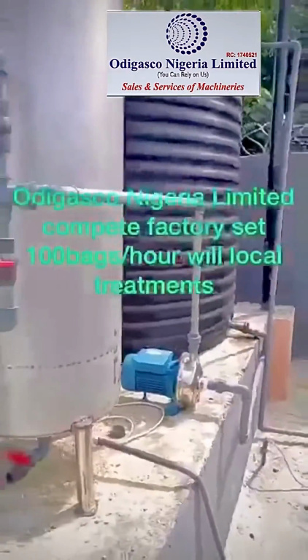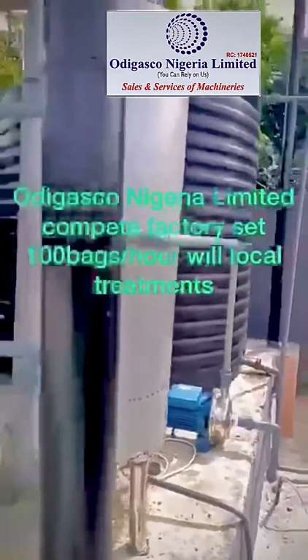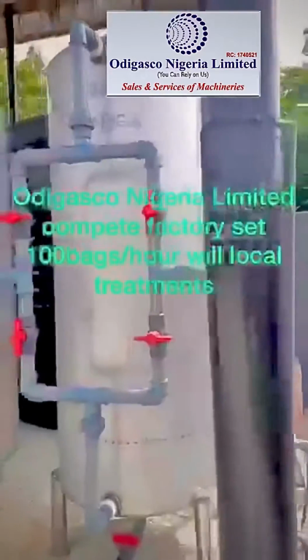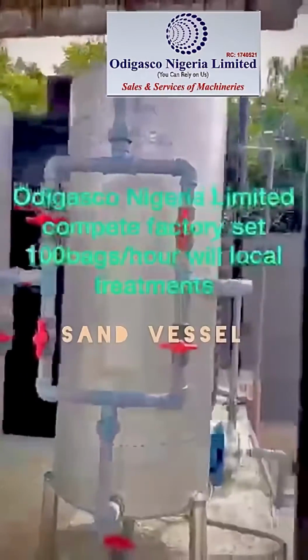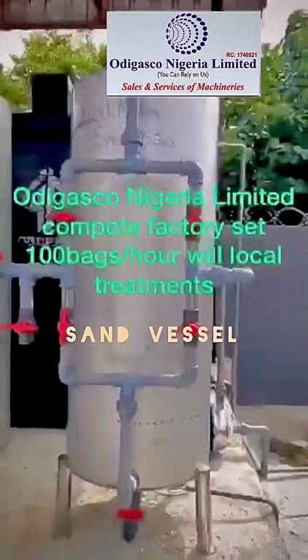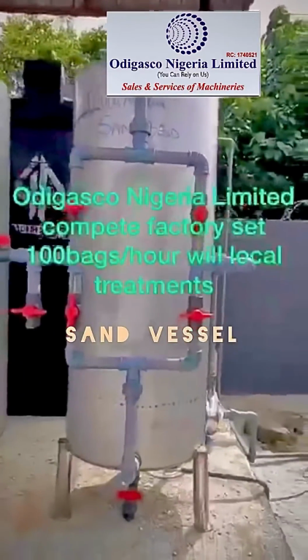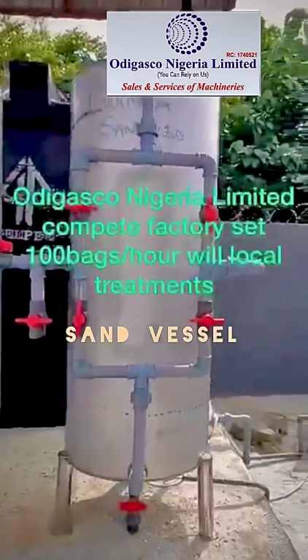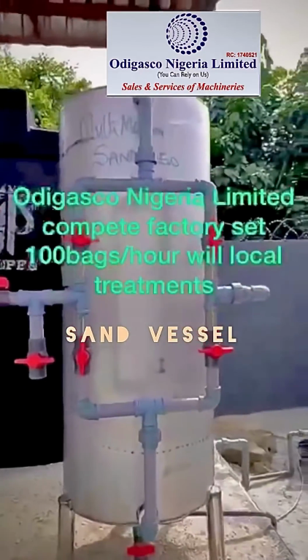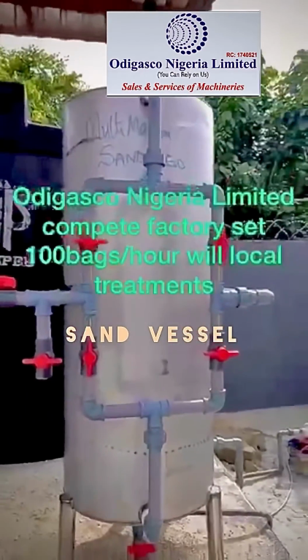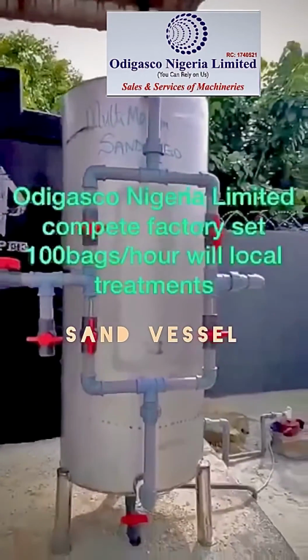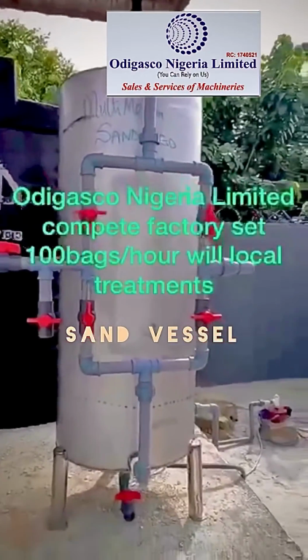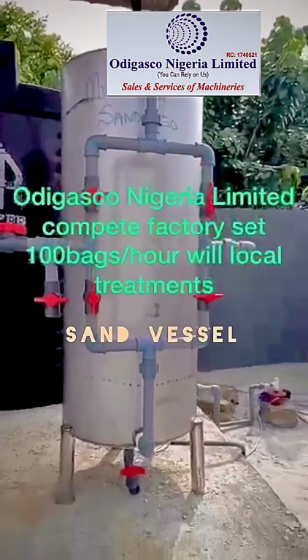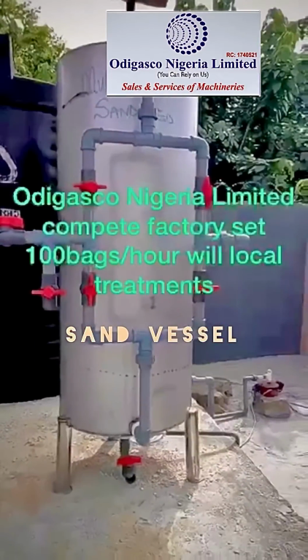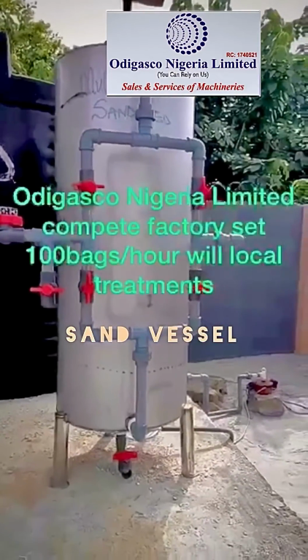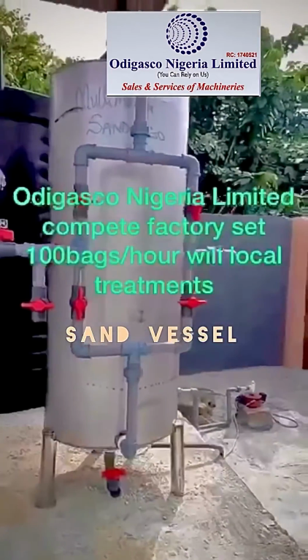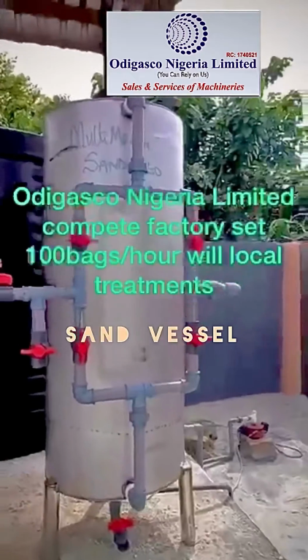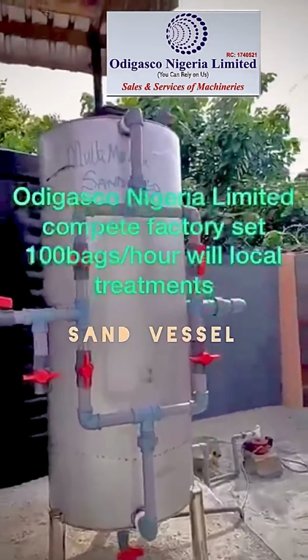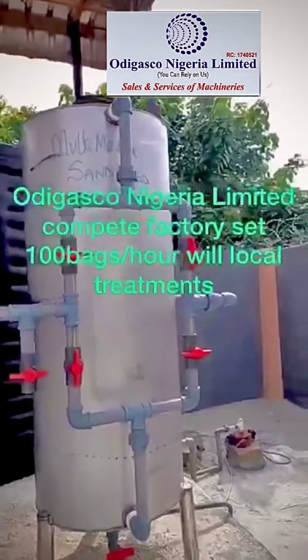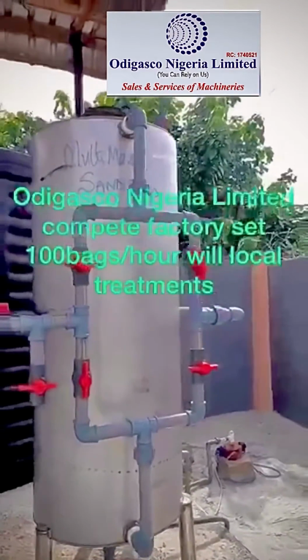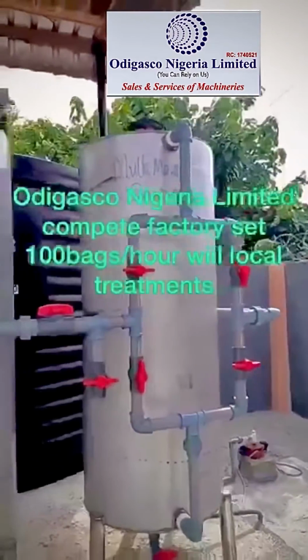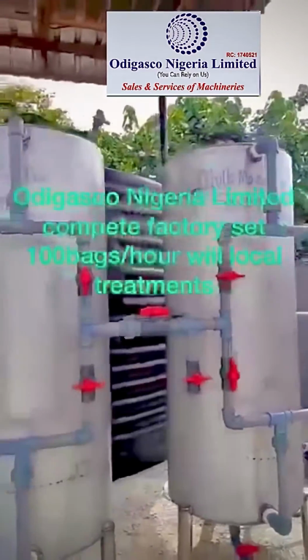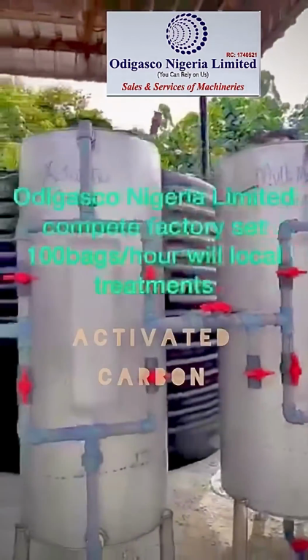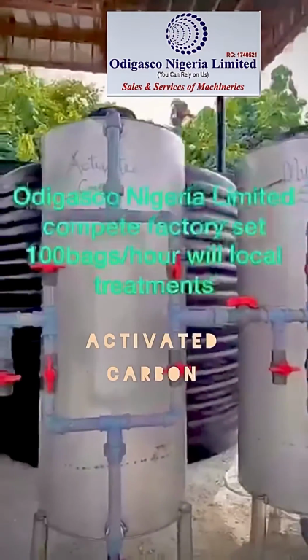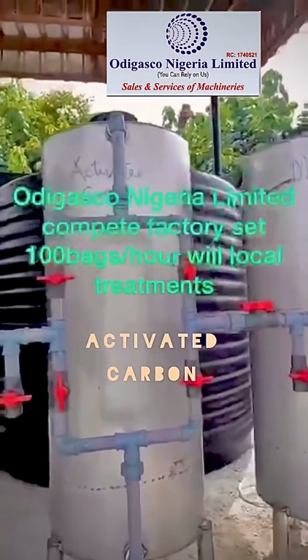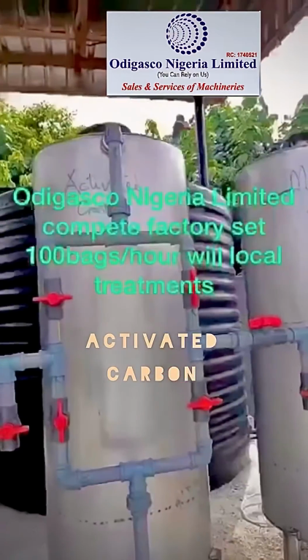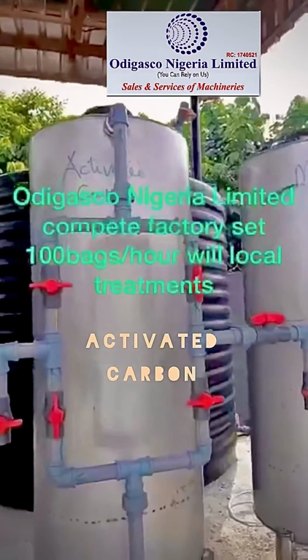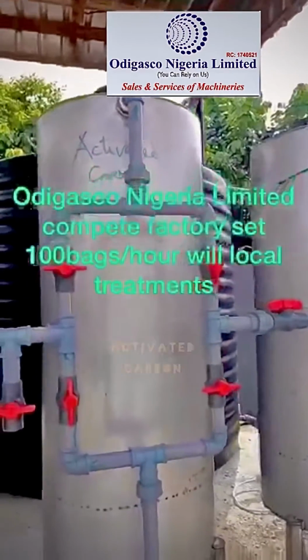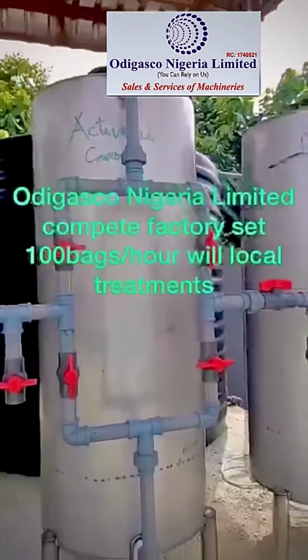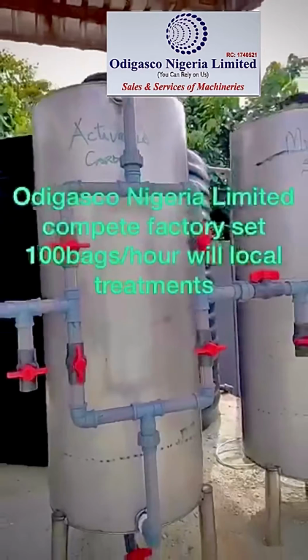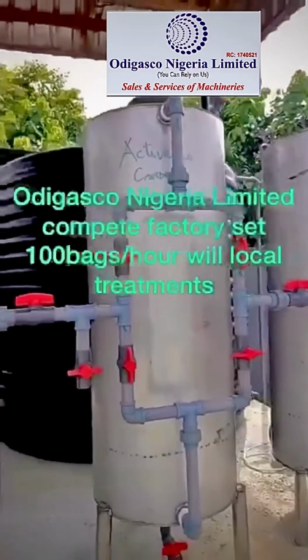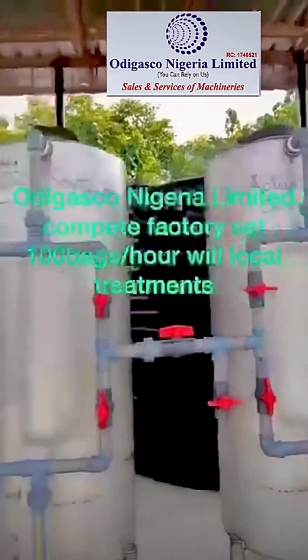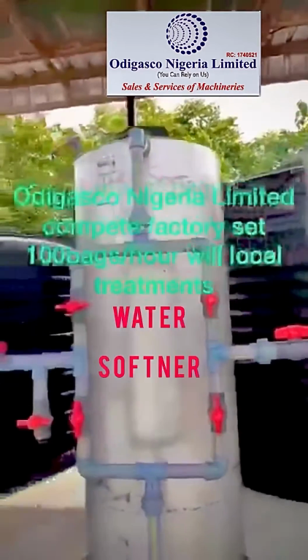These are our sand vessels that remove particle rust from the water. From this sand vessel, it comes to activated carbon that removes odor from the water. Then our water softener.